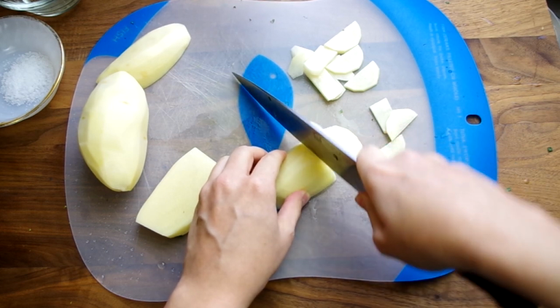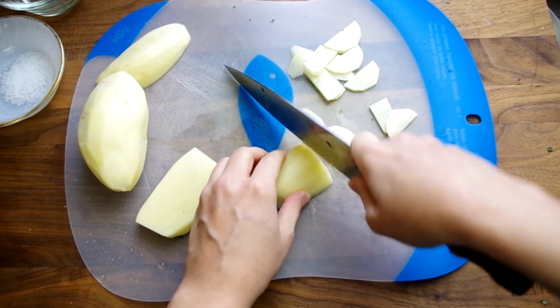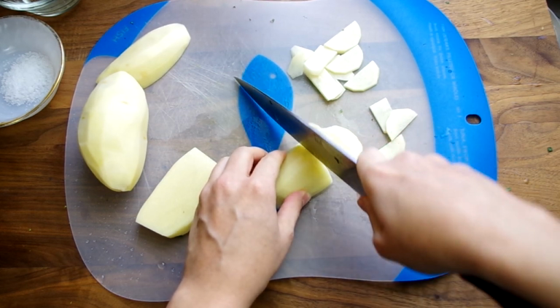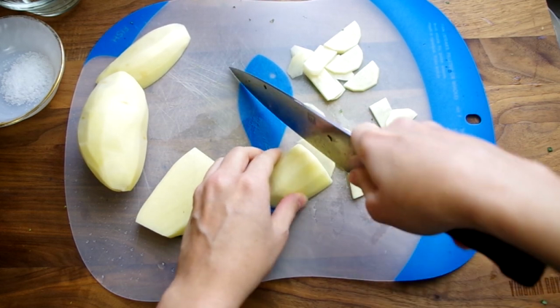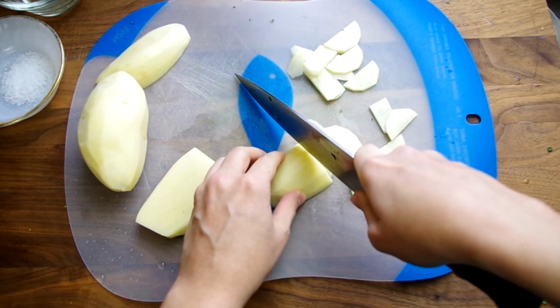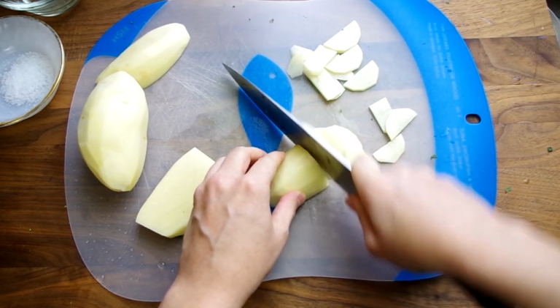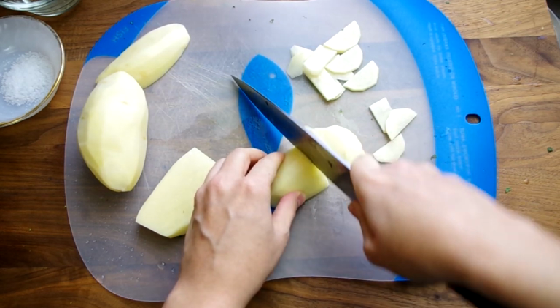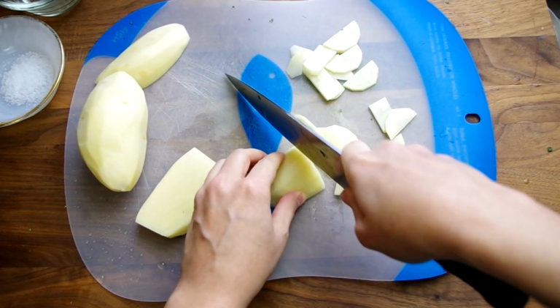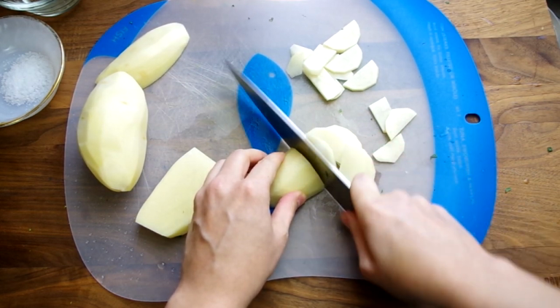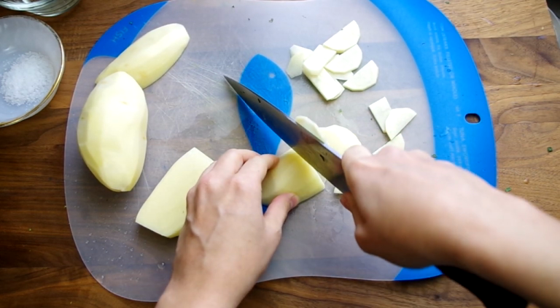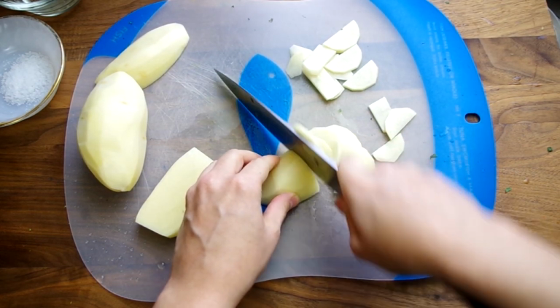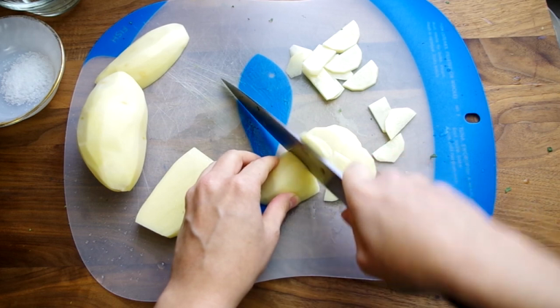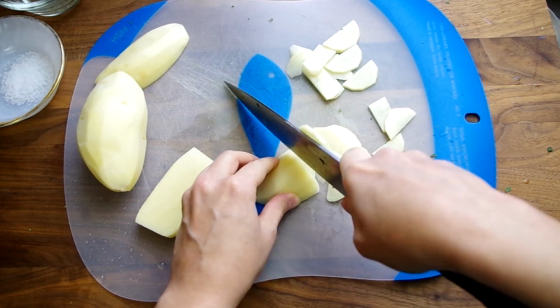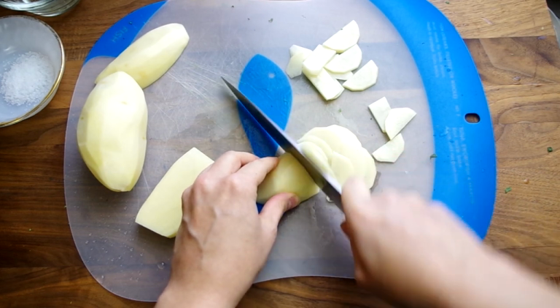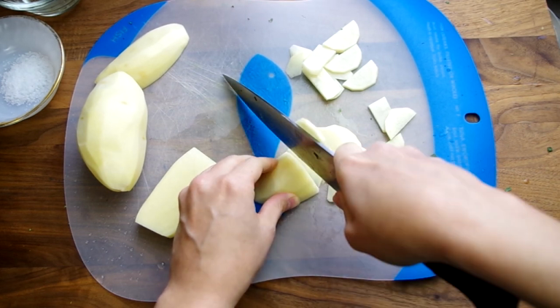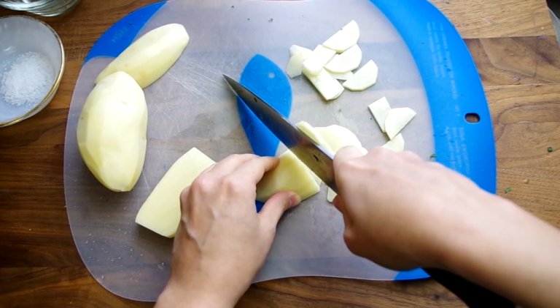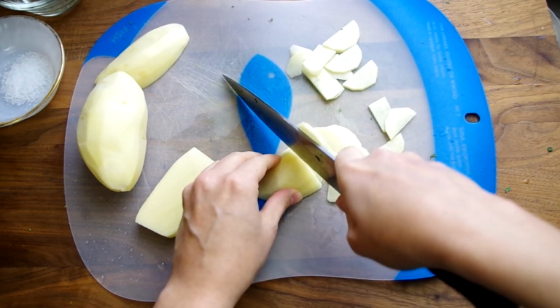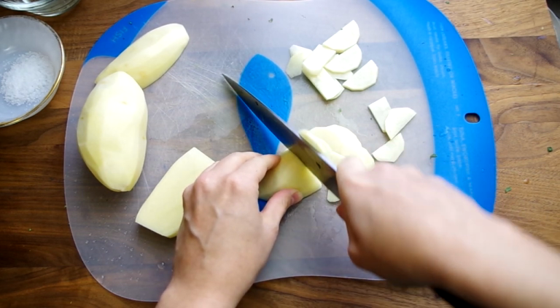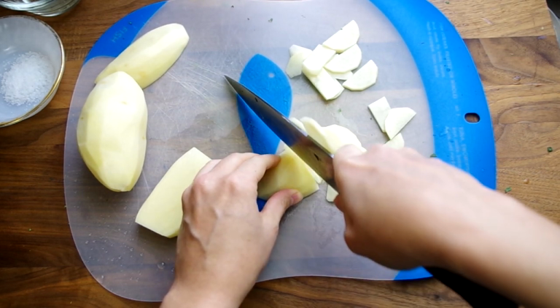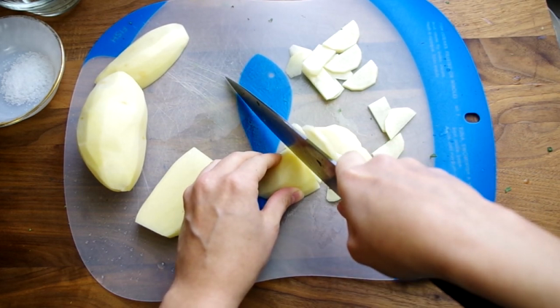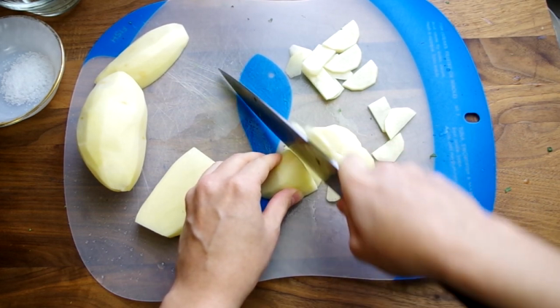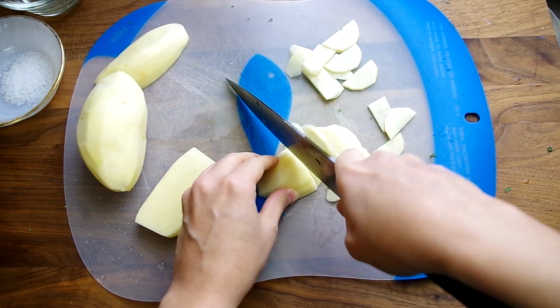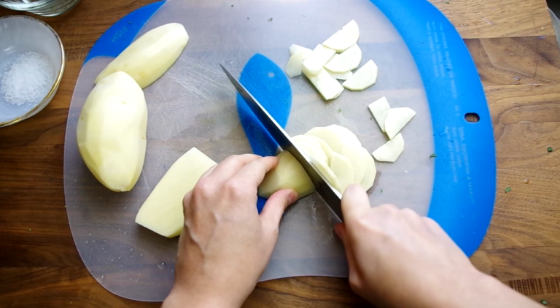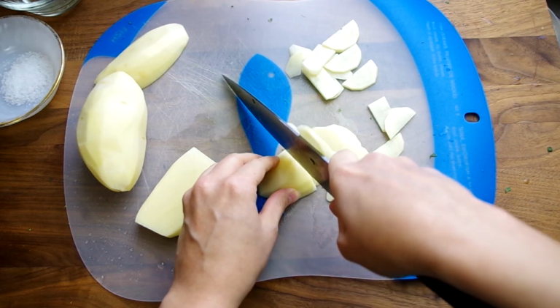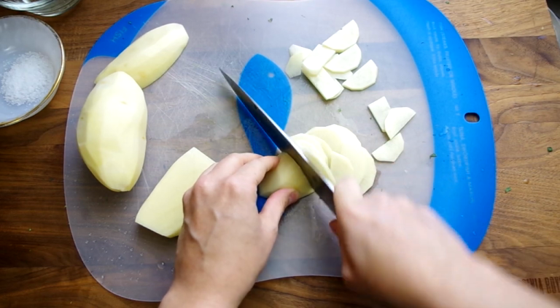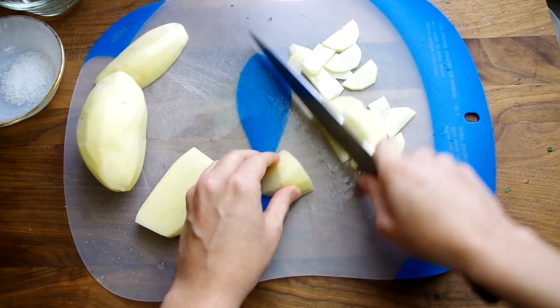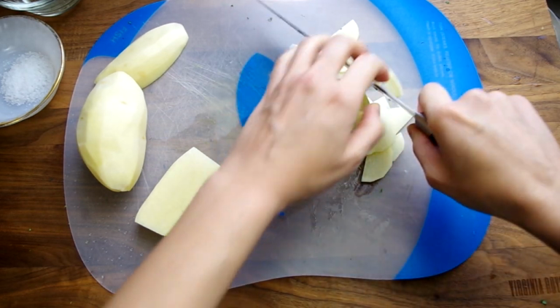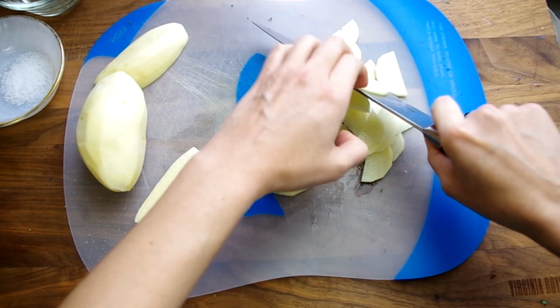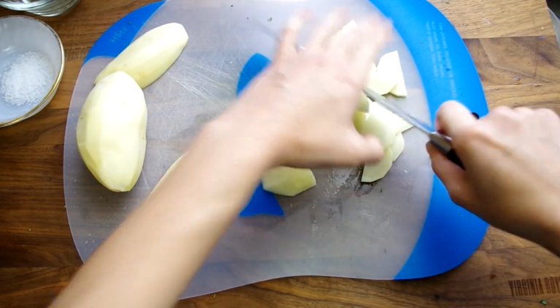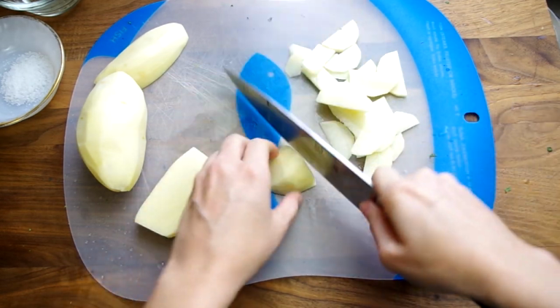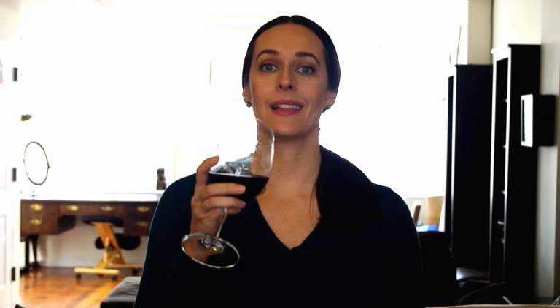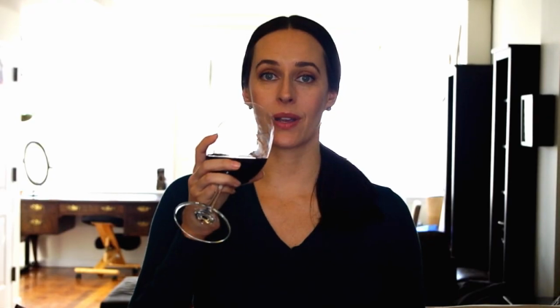Now we need to peel and thinly slice one pound of russet potatoes, which is about two of them. You should end up with about two cups of potato slices. You can do this by hand, but this is a place where a mandolin would make this go a lot quicker.